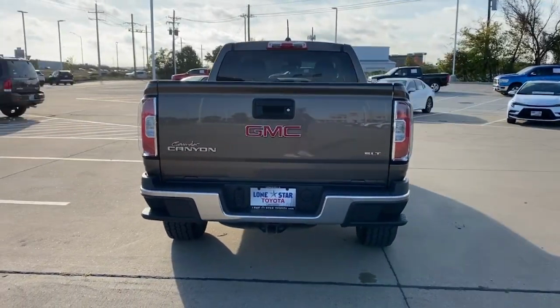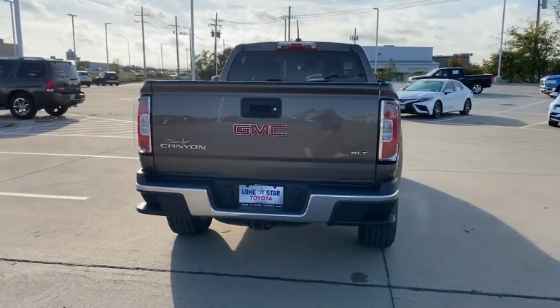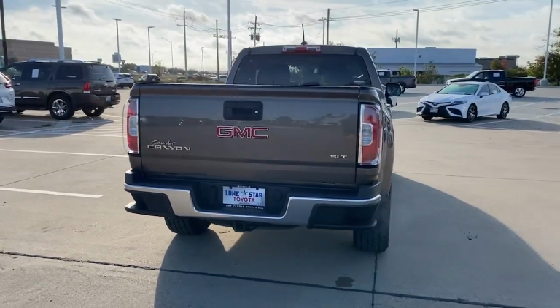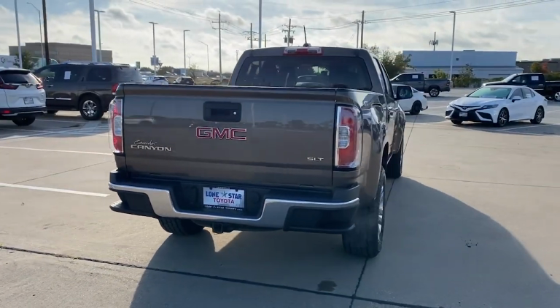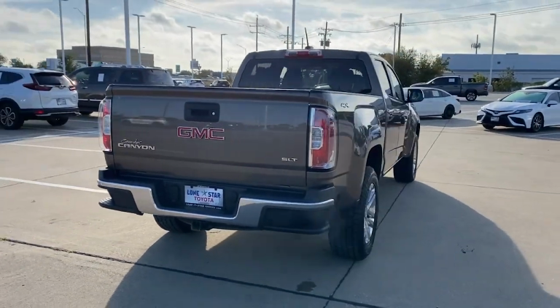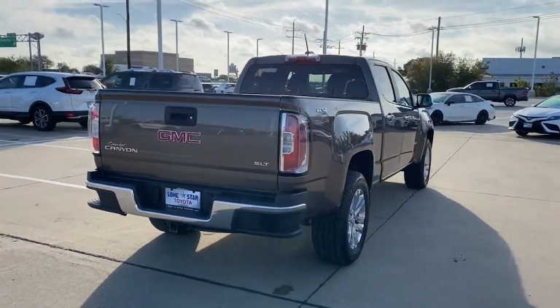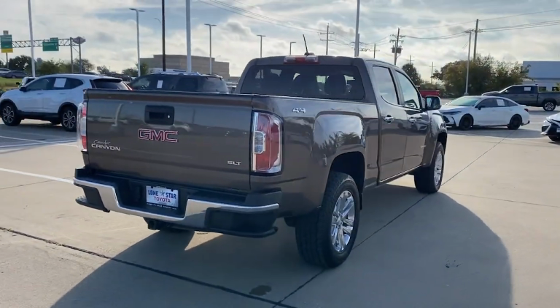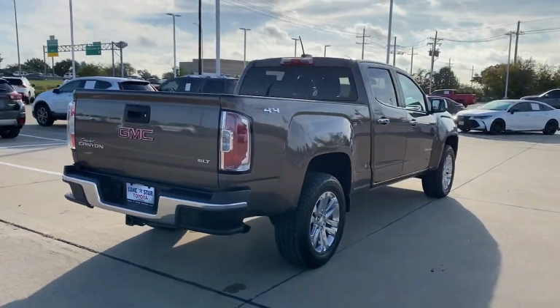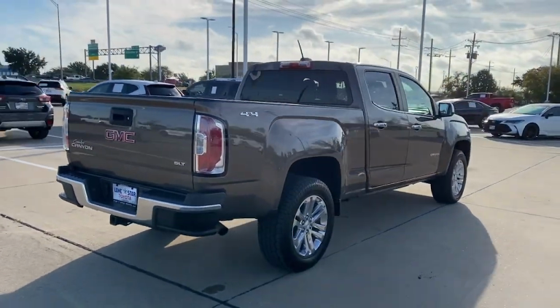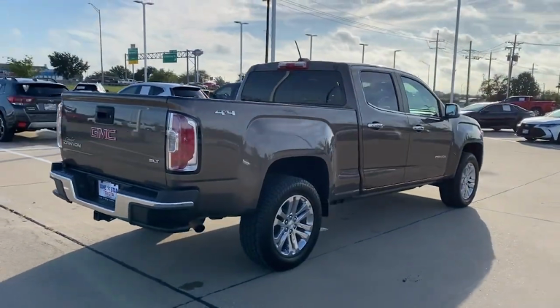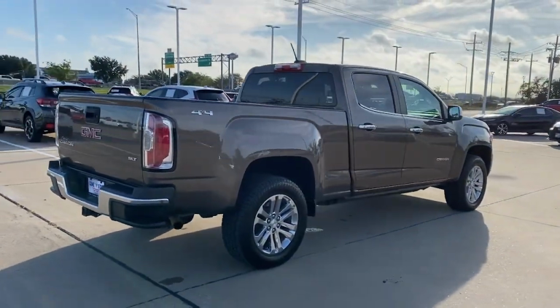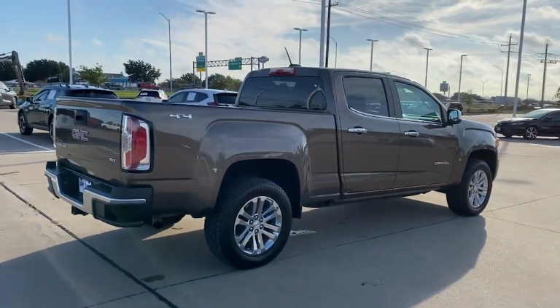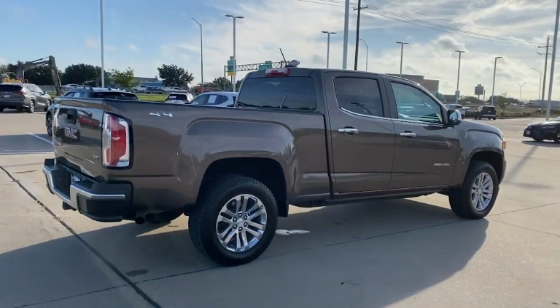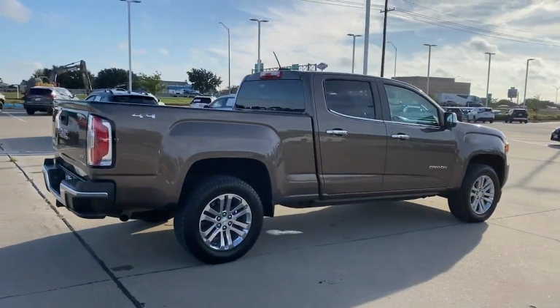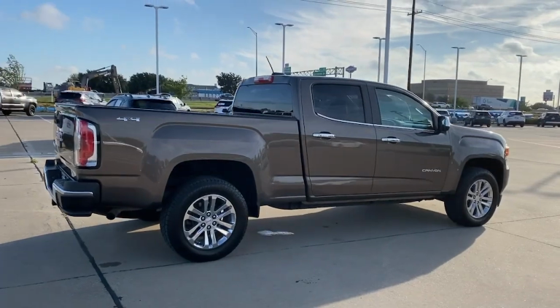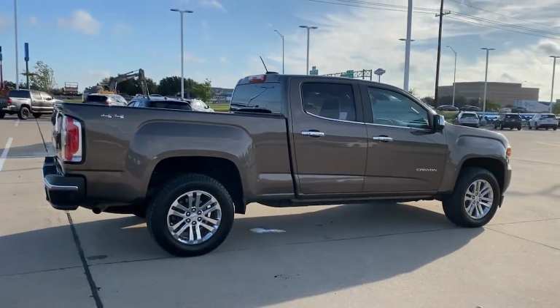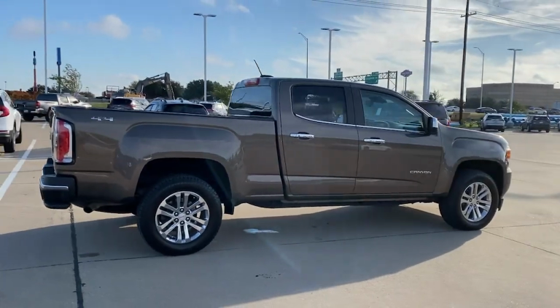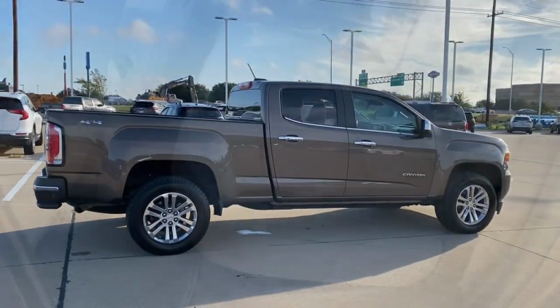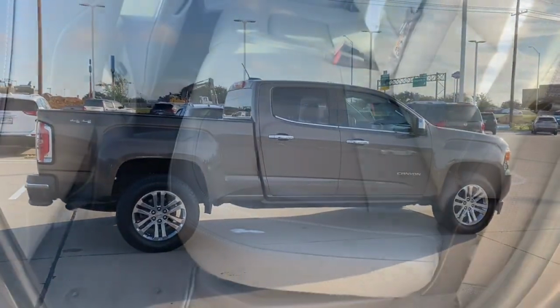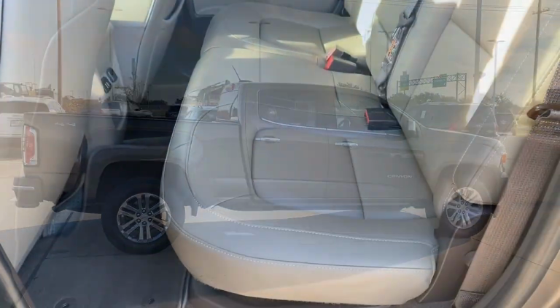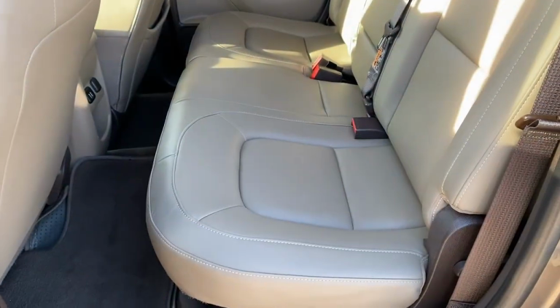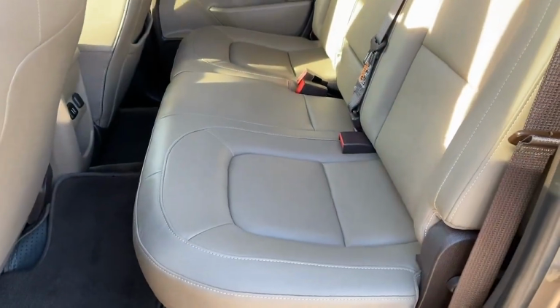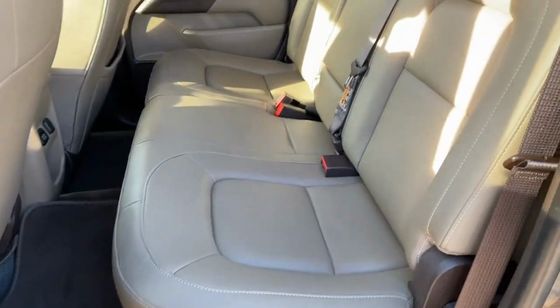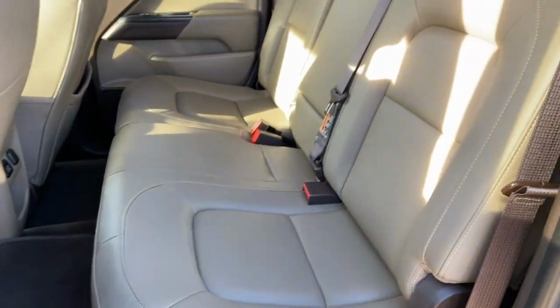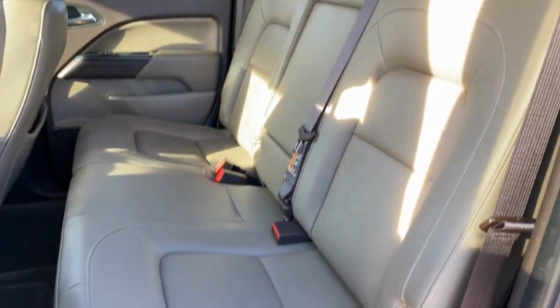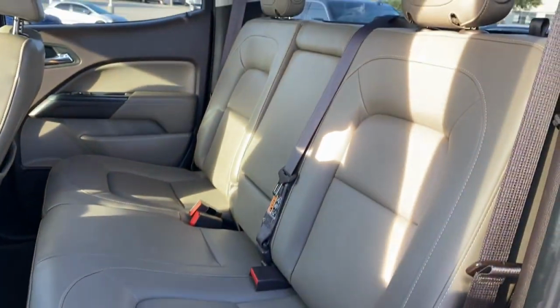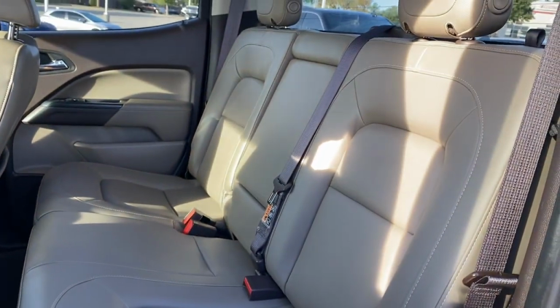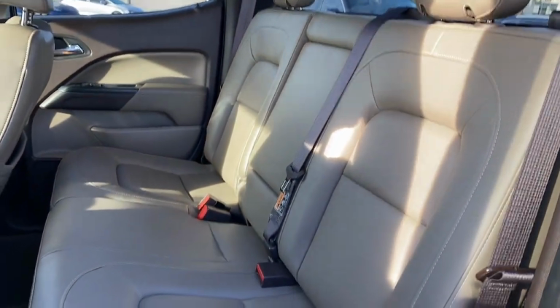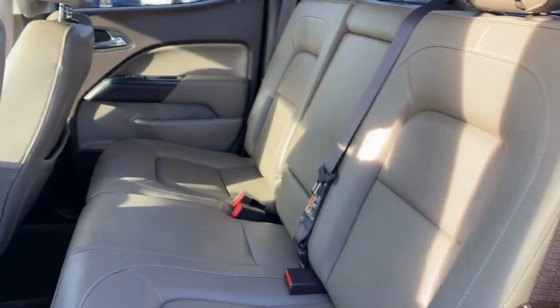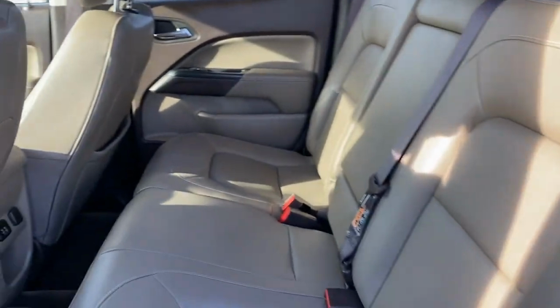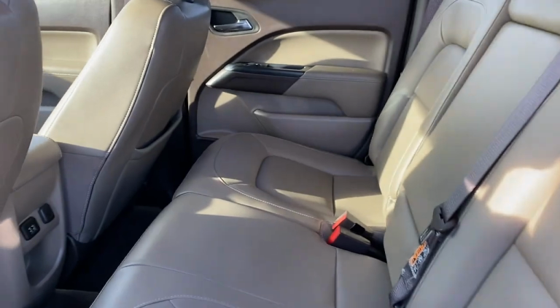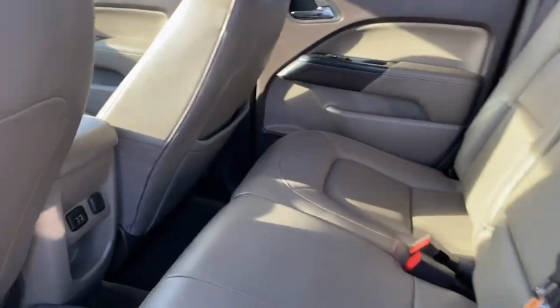Its quiet, well-equipped cabin offers the space, connectivity, and storage you want, while its impressive cargo bed and towing ability give you the utility you need.